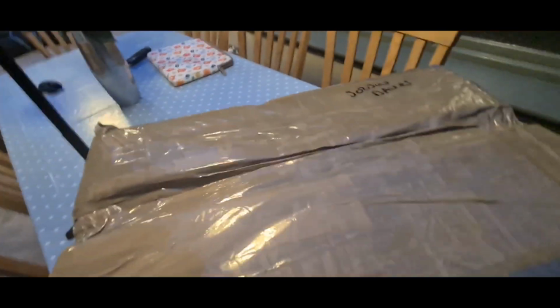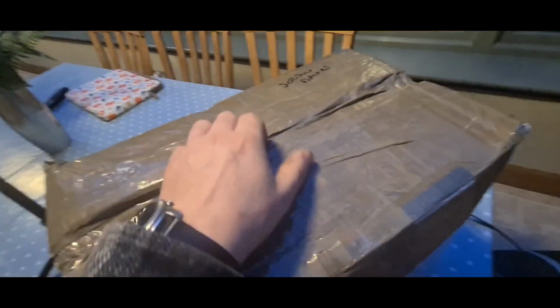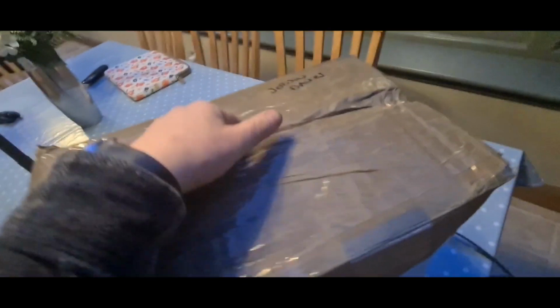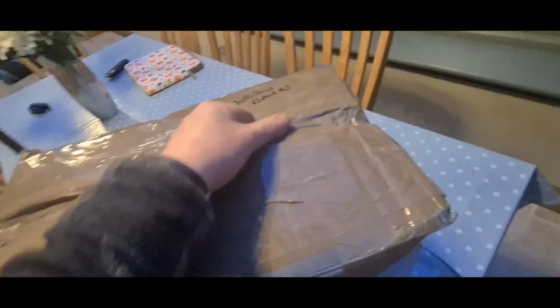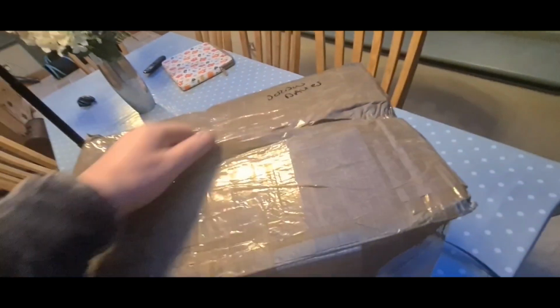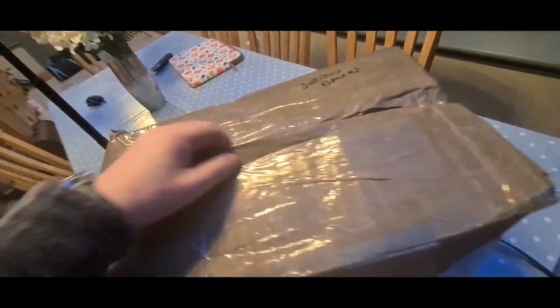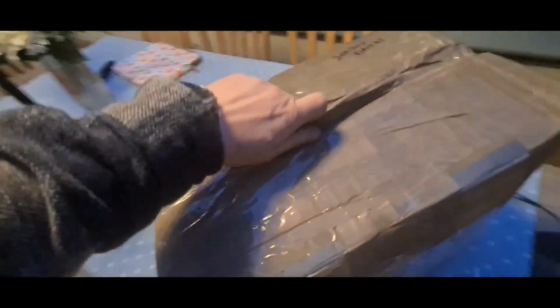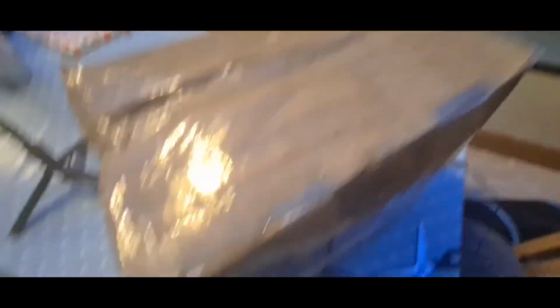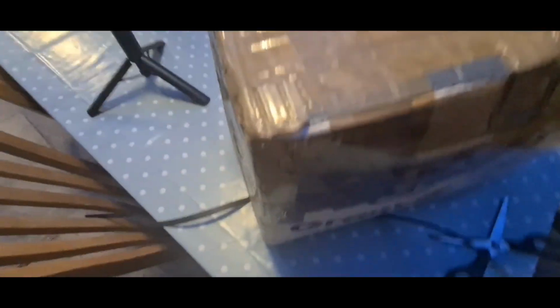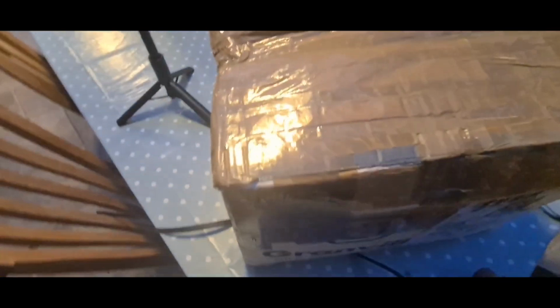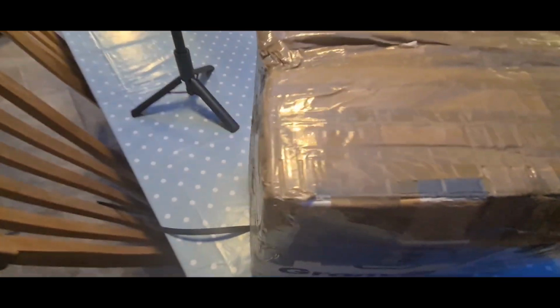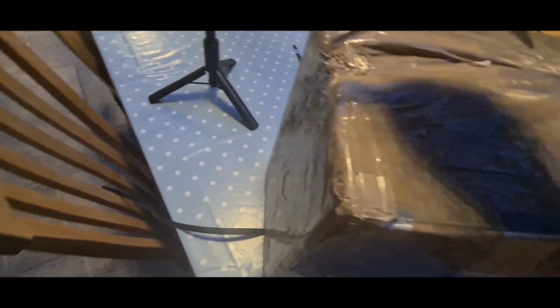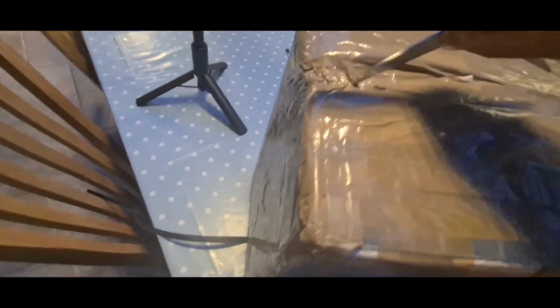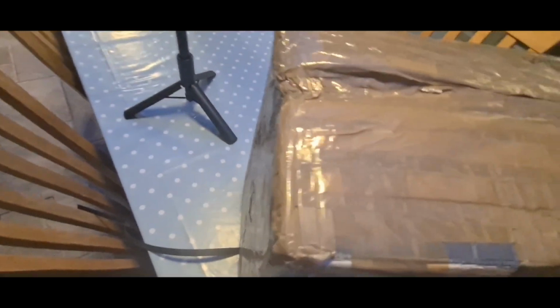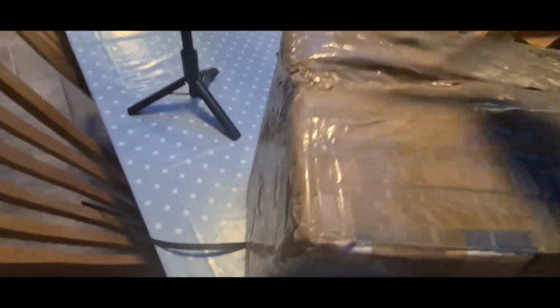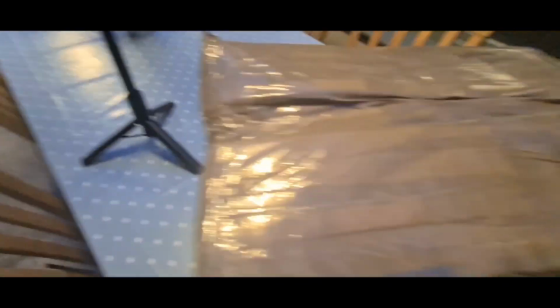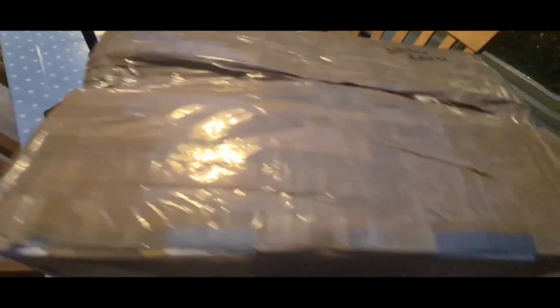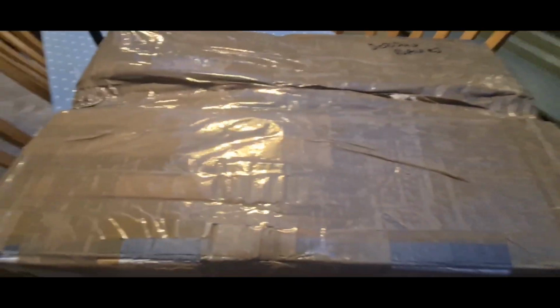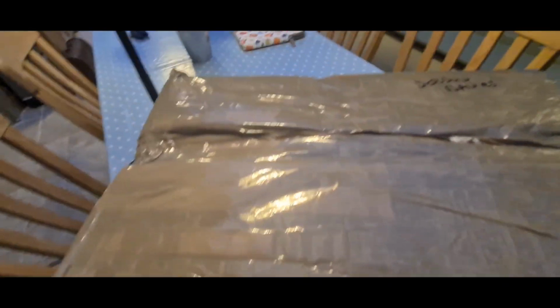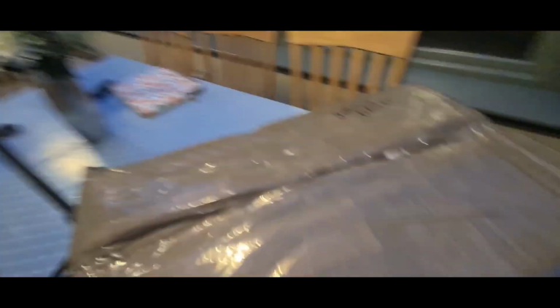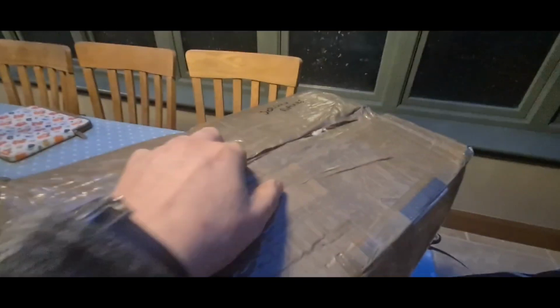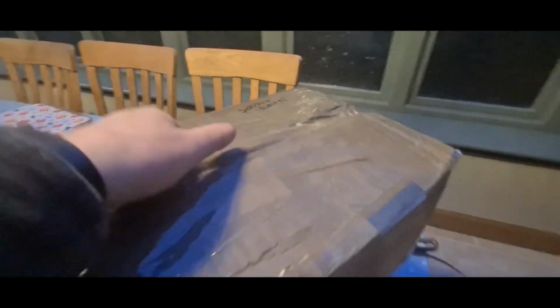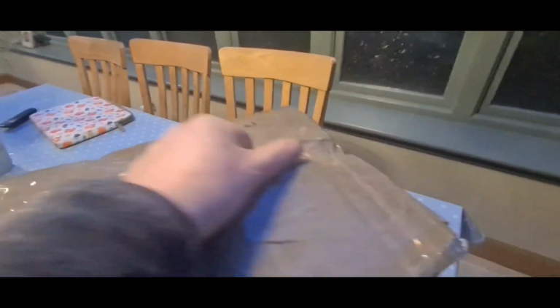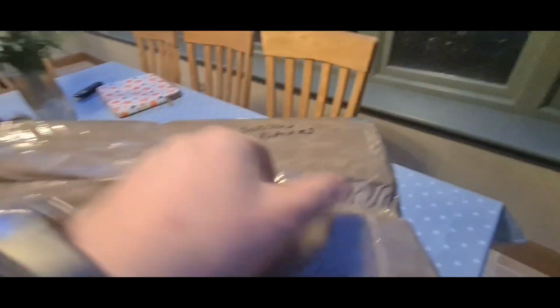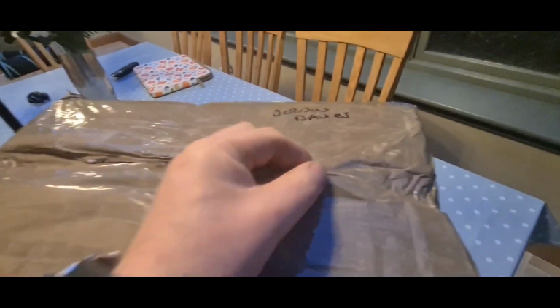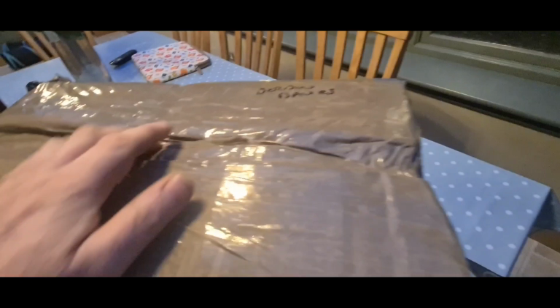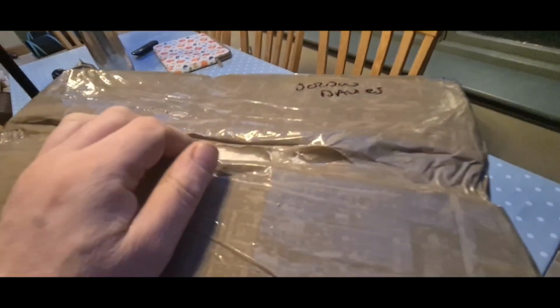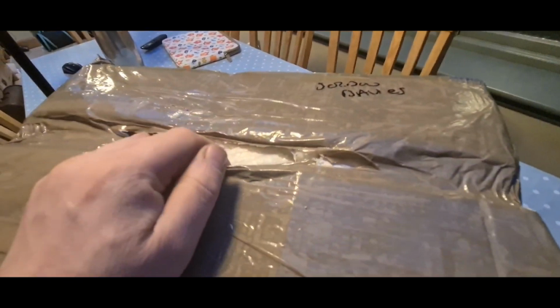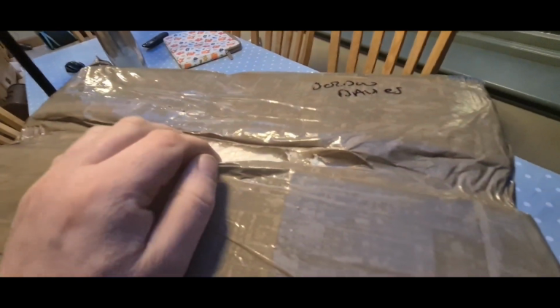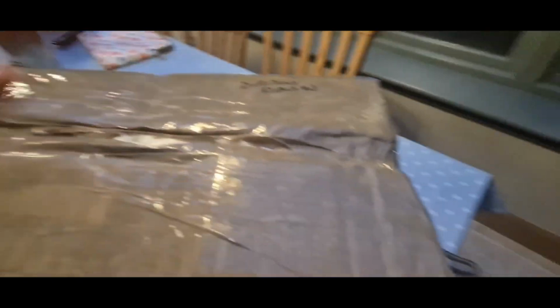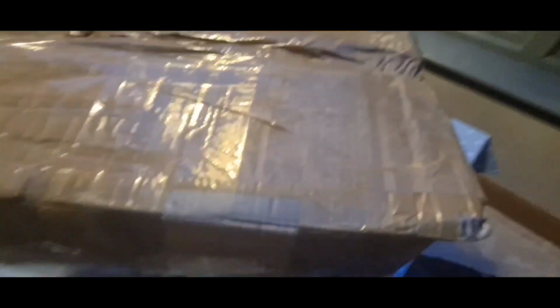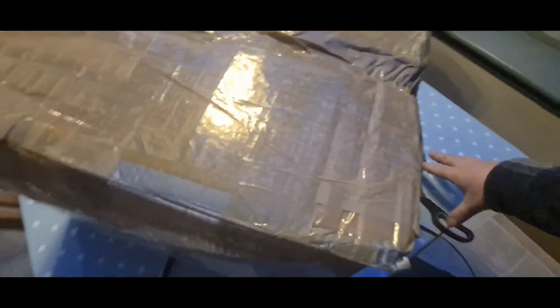Gren sent me this — Gren gave me the original pump, basically donated it, so I'm really grateful to Gren. And then I obviously paid for it to be rebuilt. It's very well packaged.